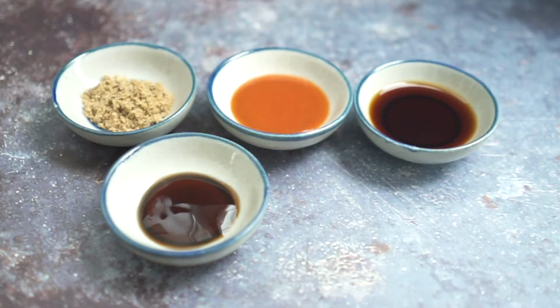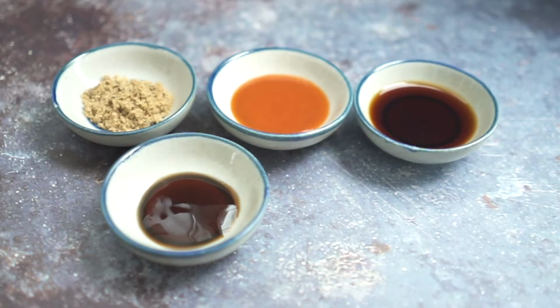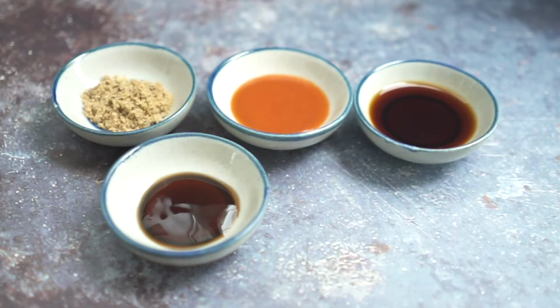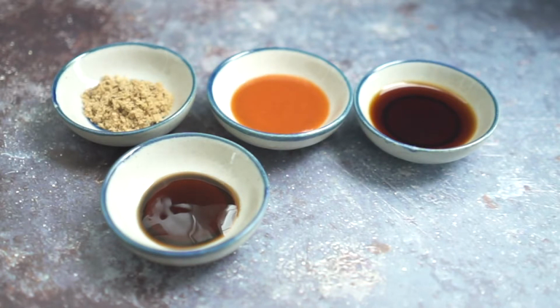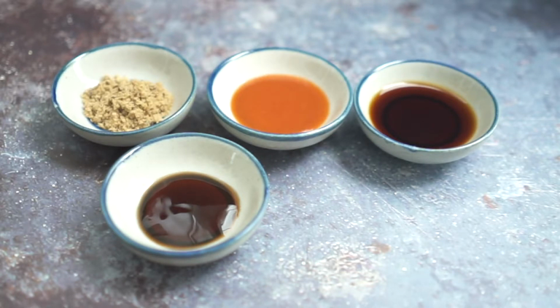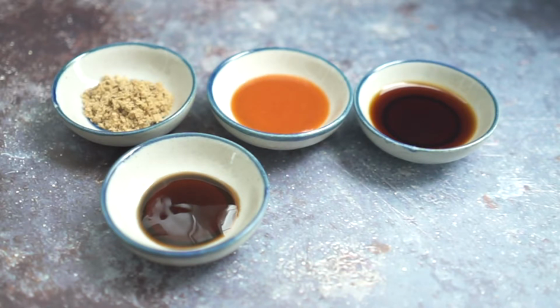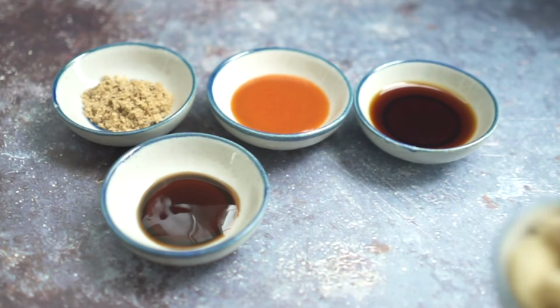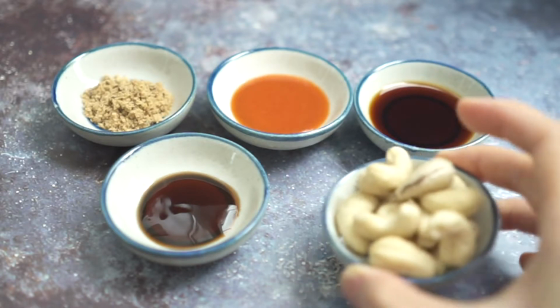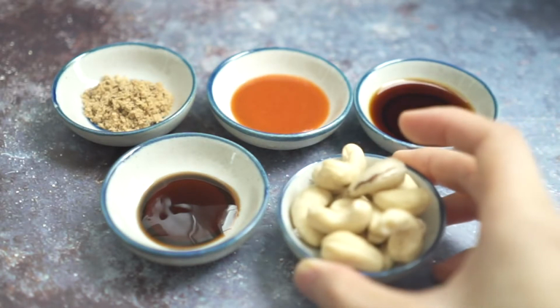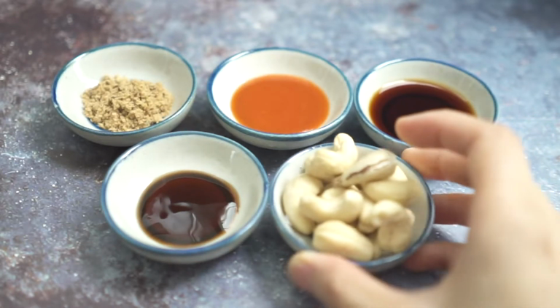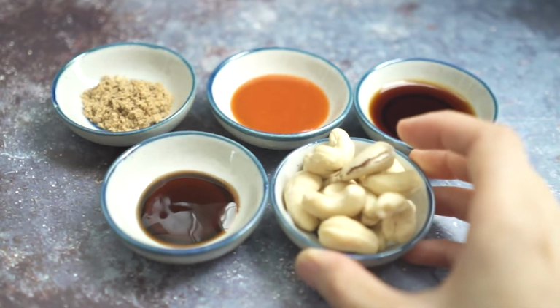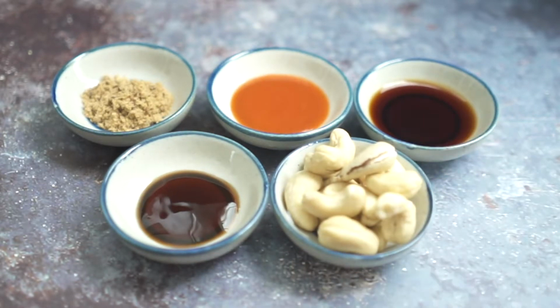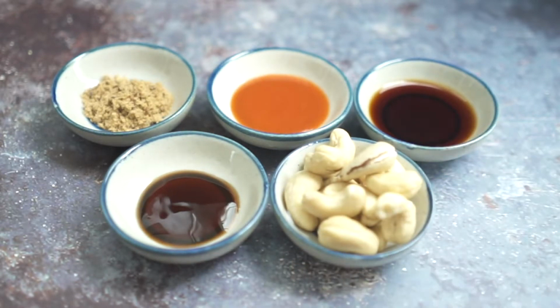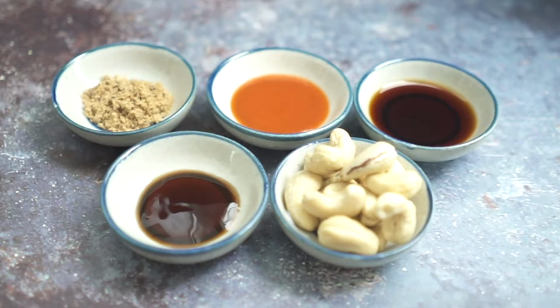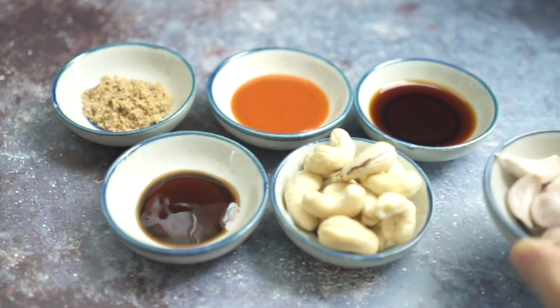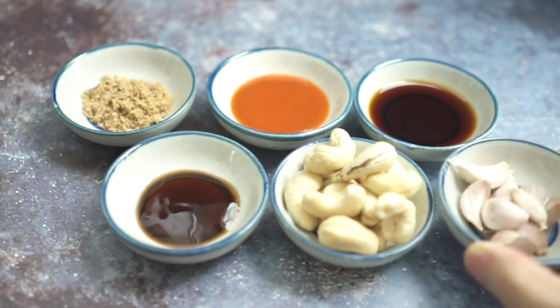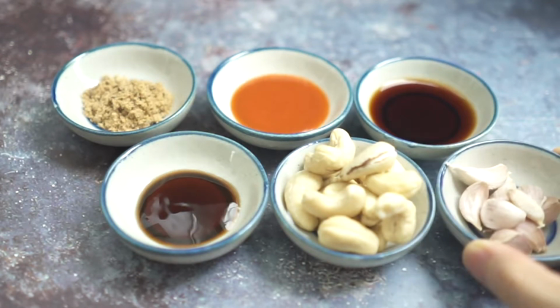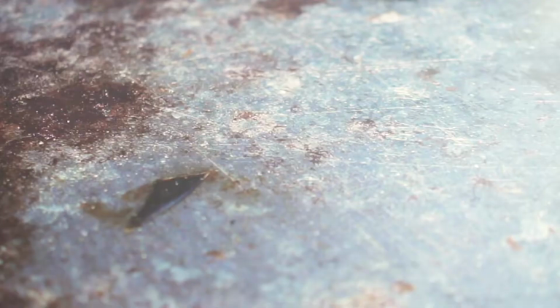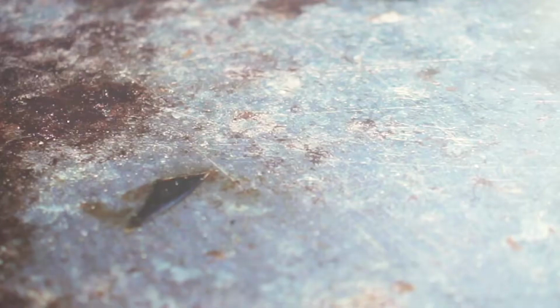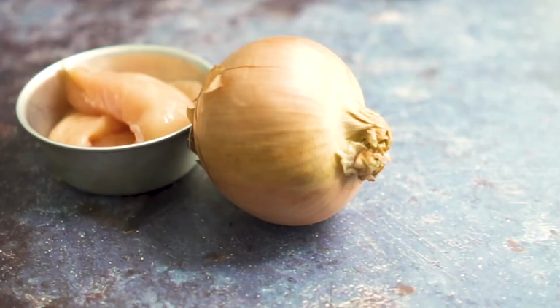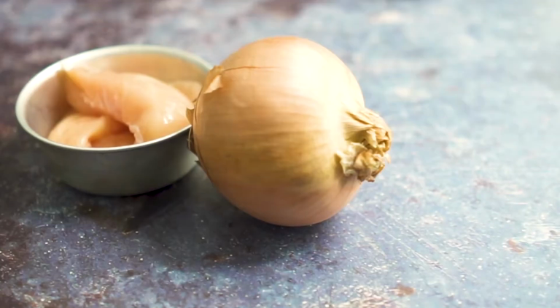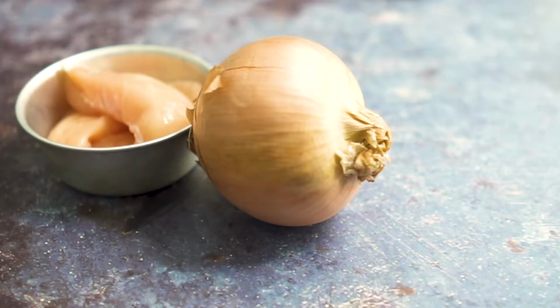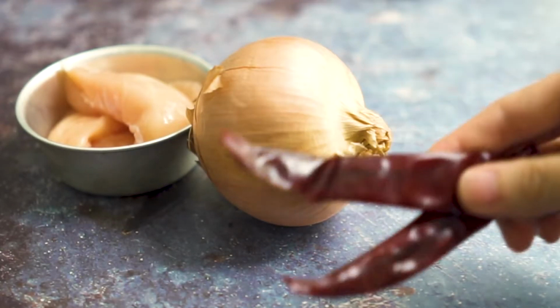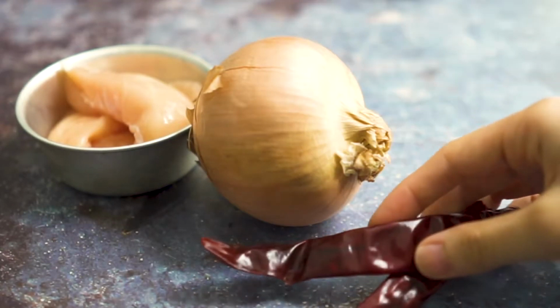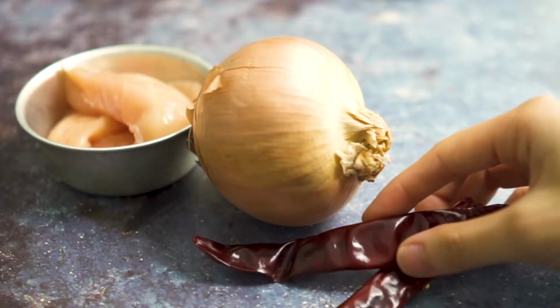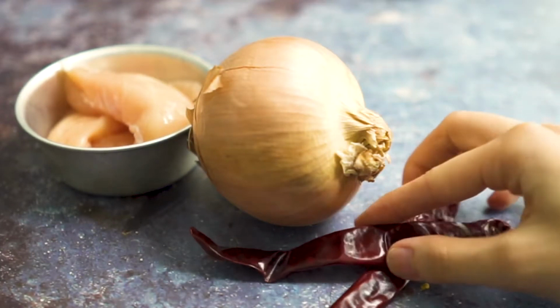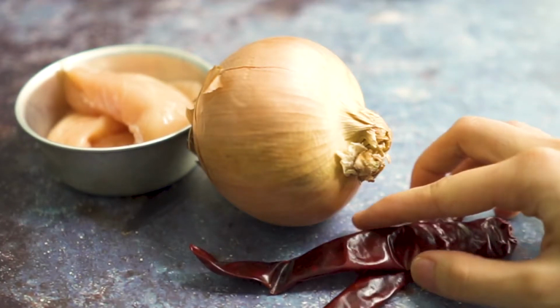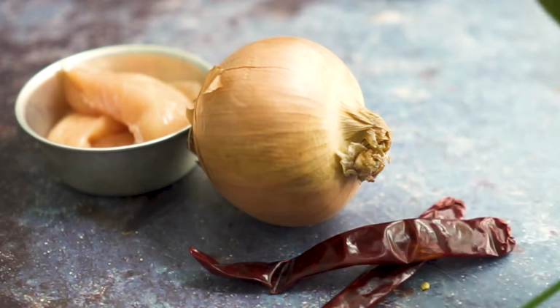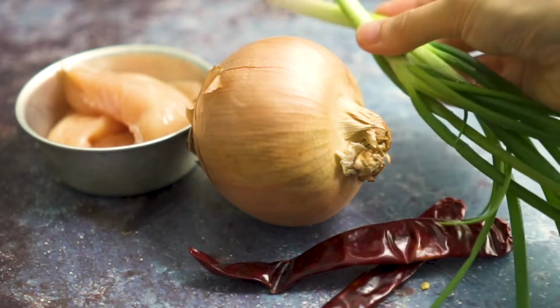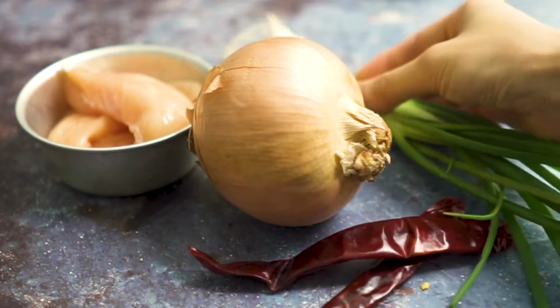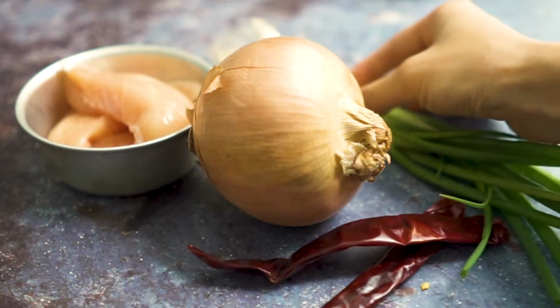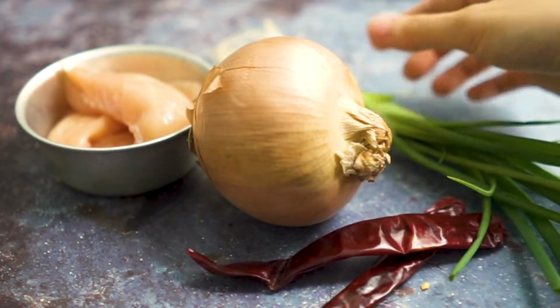The rest of the ingredients we have here are raw cashew nut, garlic, water, onion, chicken, dried chili, spring onion, and red chili pepper.